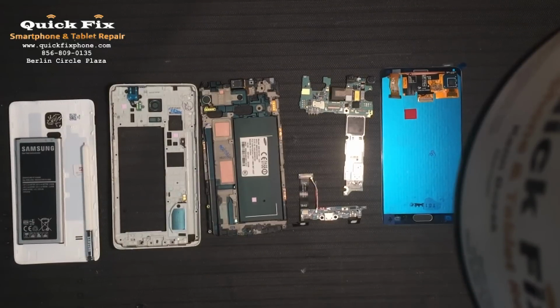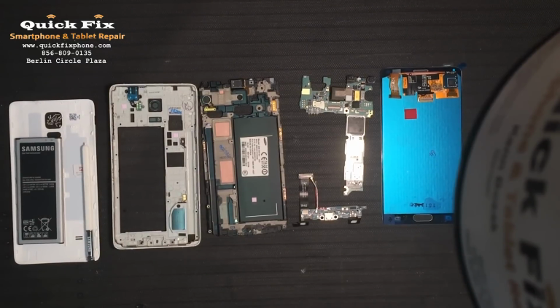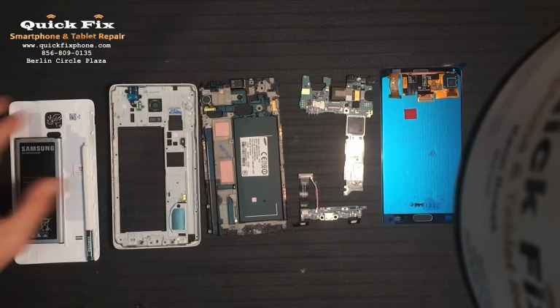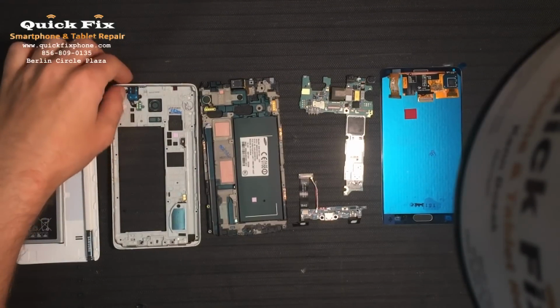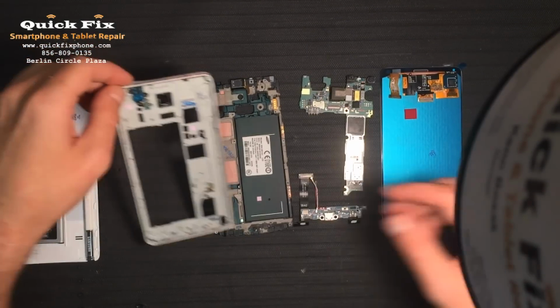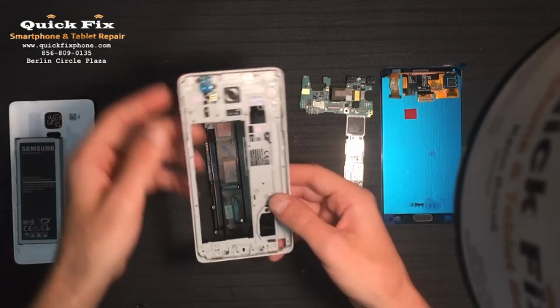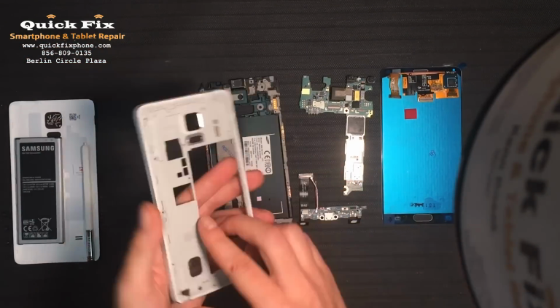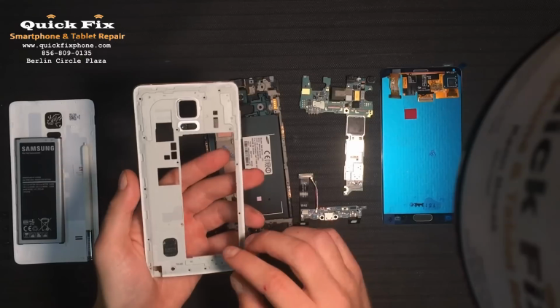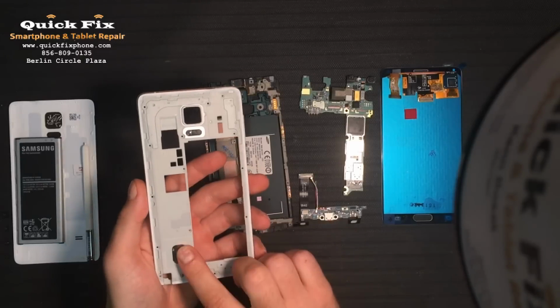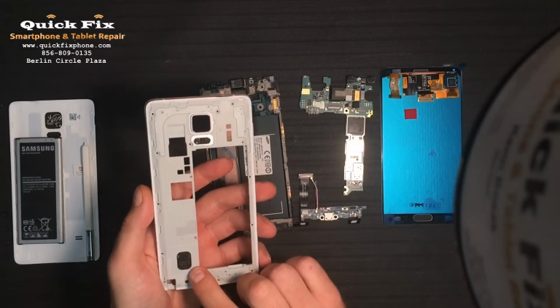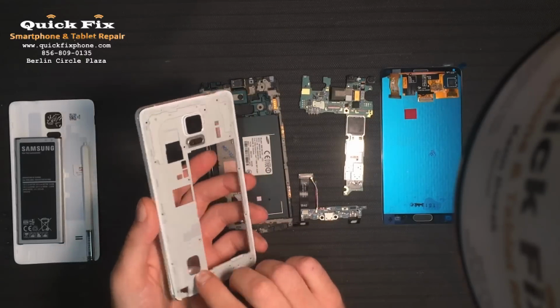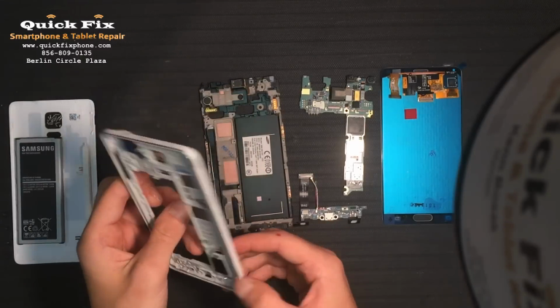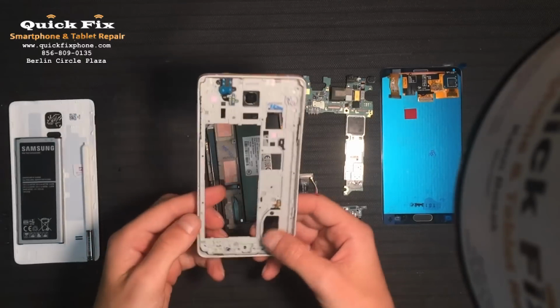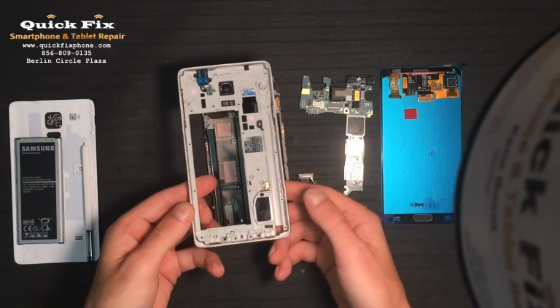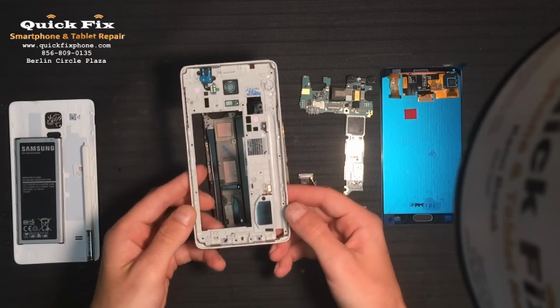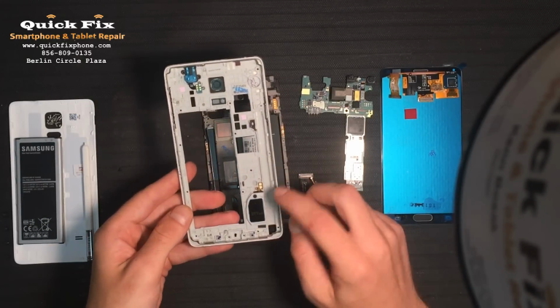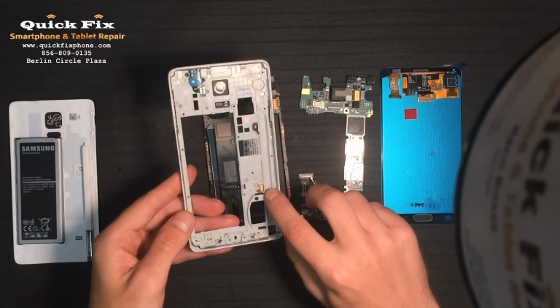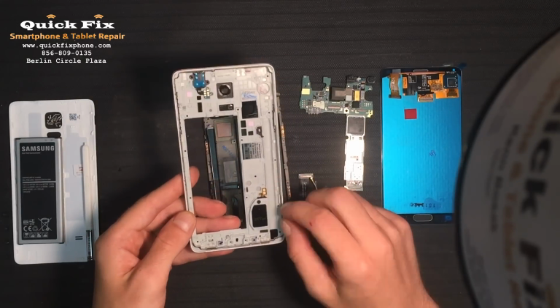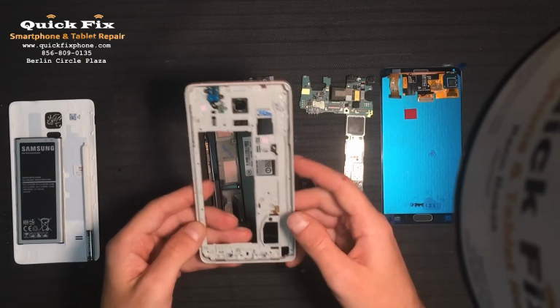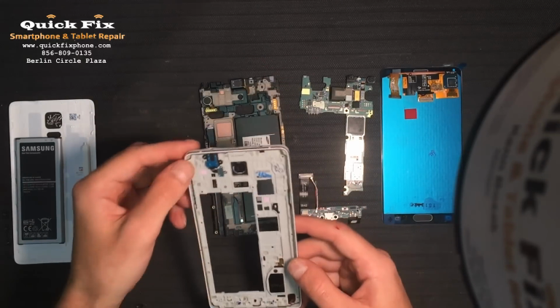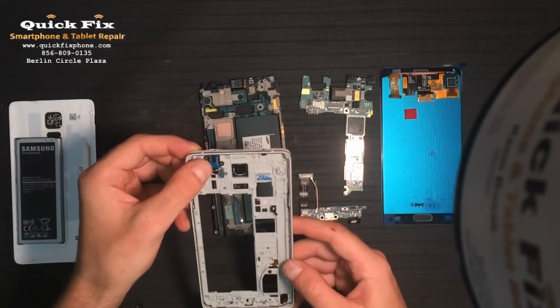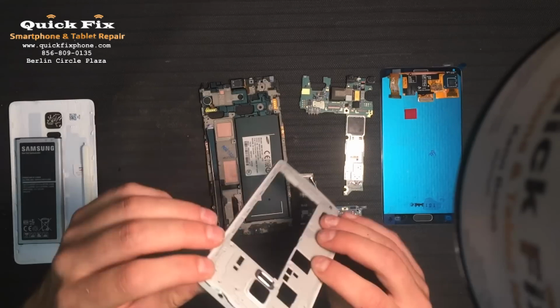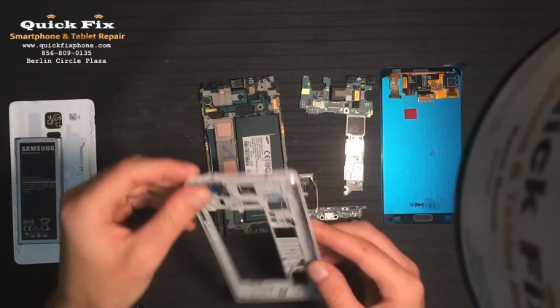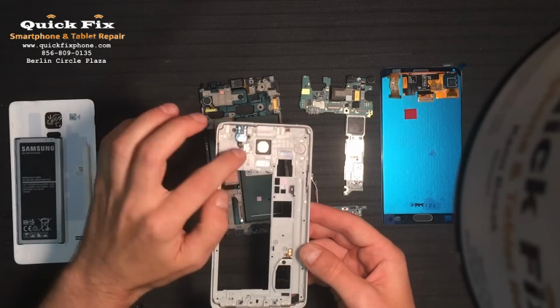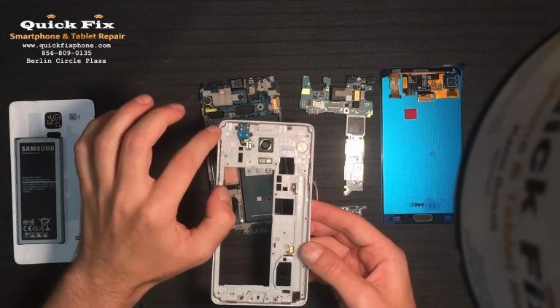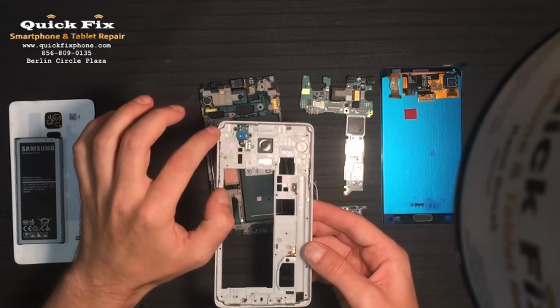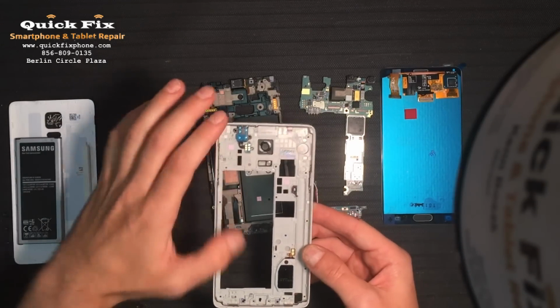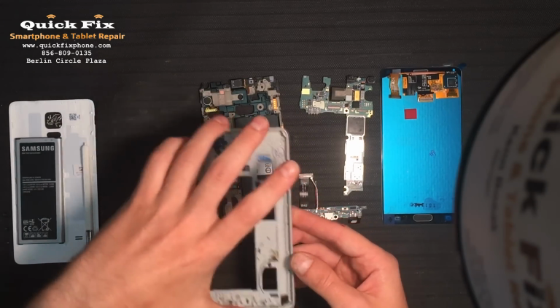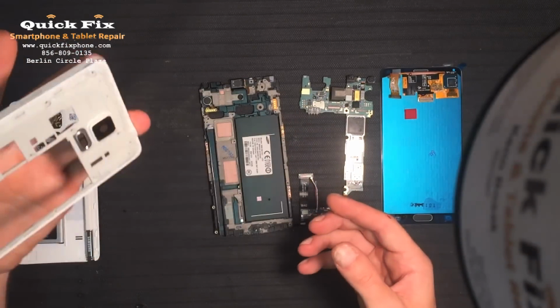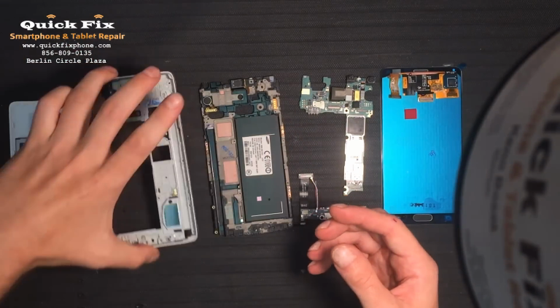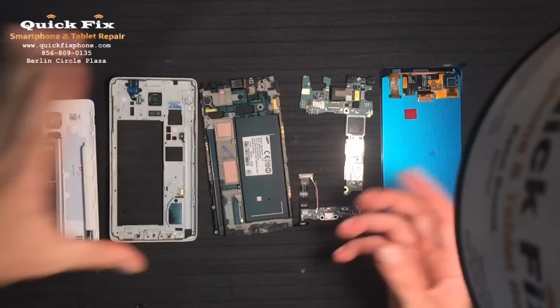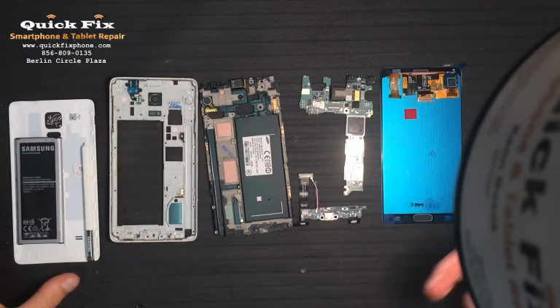Alright, and on the mid-frame right here — I almost forgot — you have your loudspeaker, which just stays there in the mid-frame, and it connects like that. And then you have the headphone port that does the same type of connection right there. Those two pieces stay on the mid-frame.